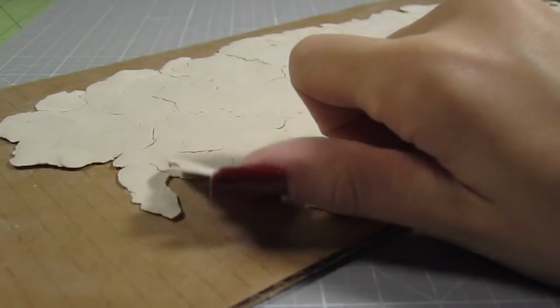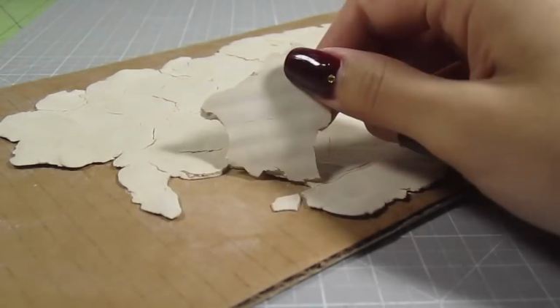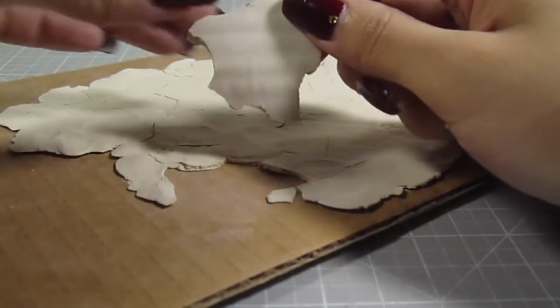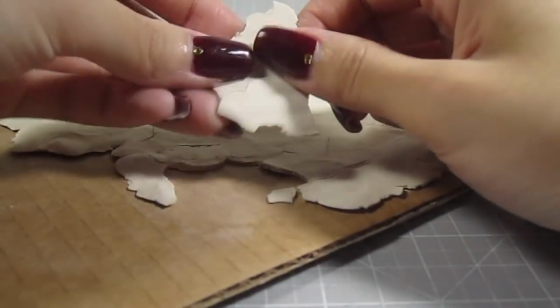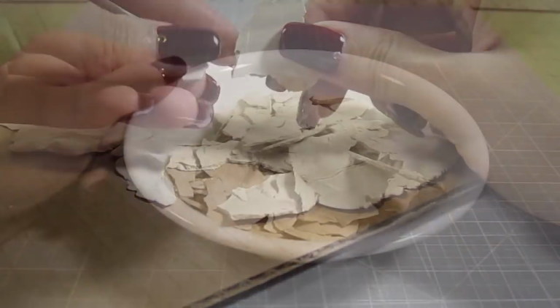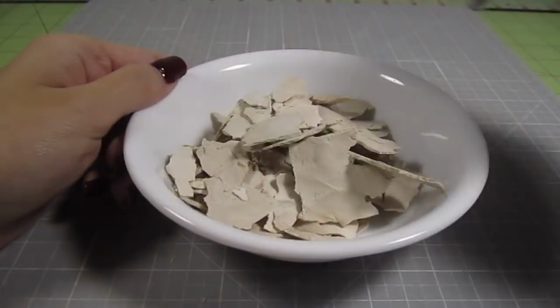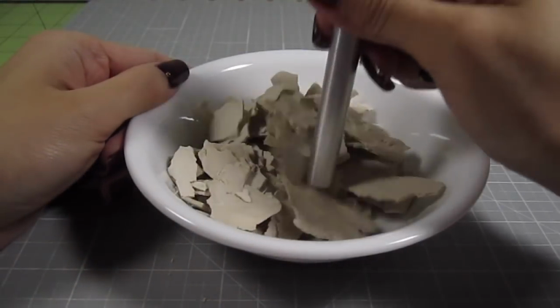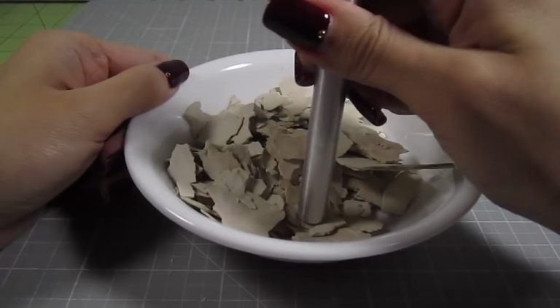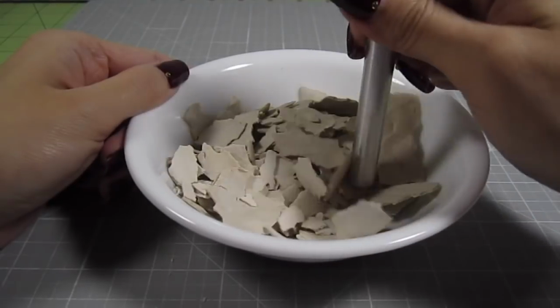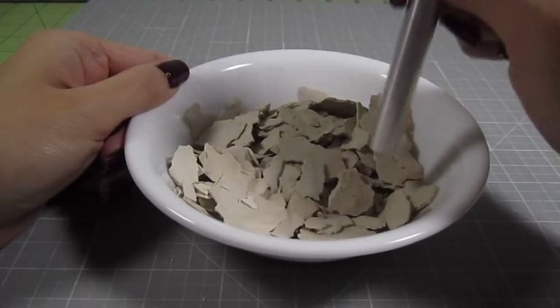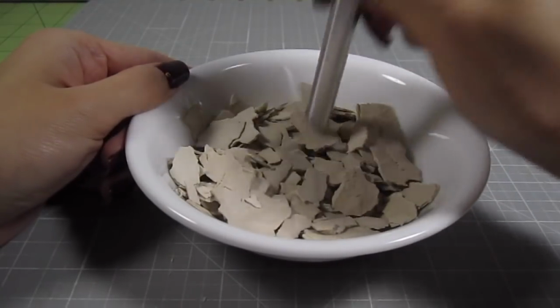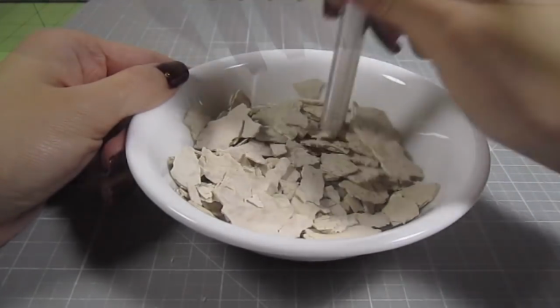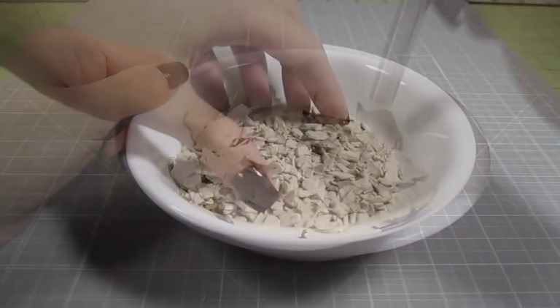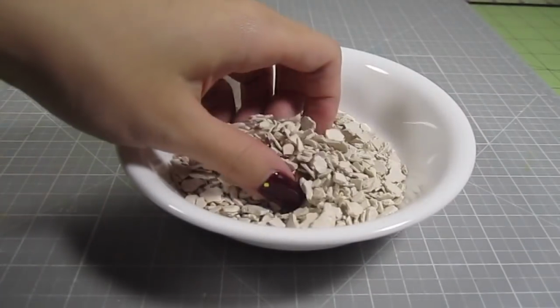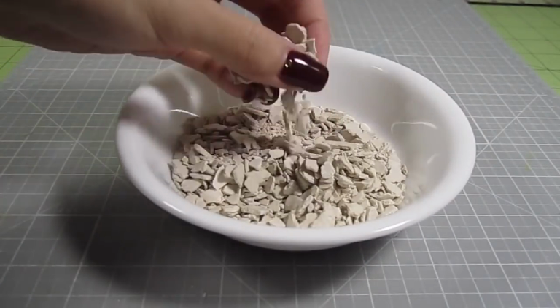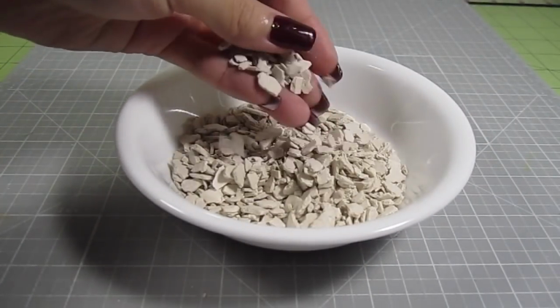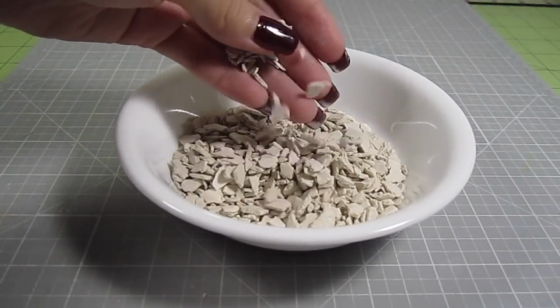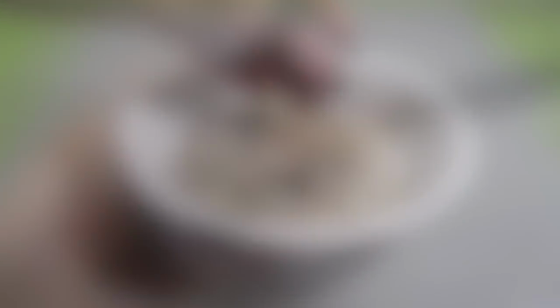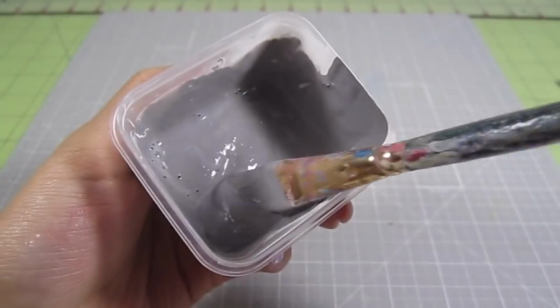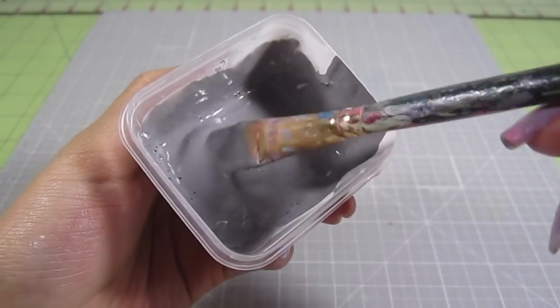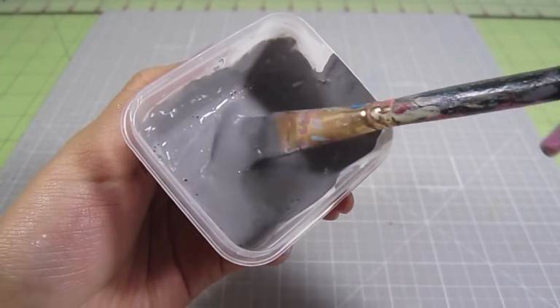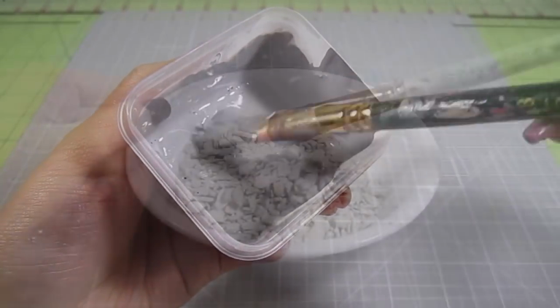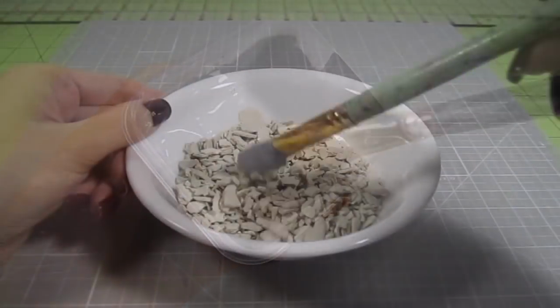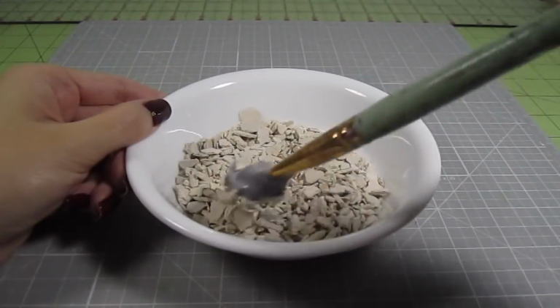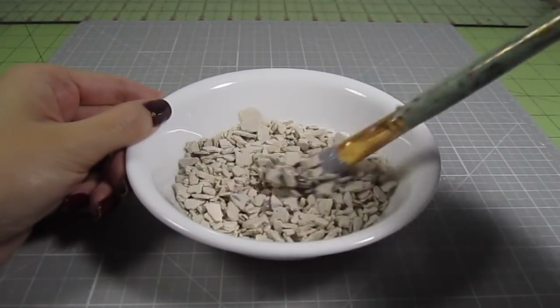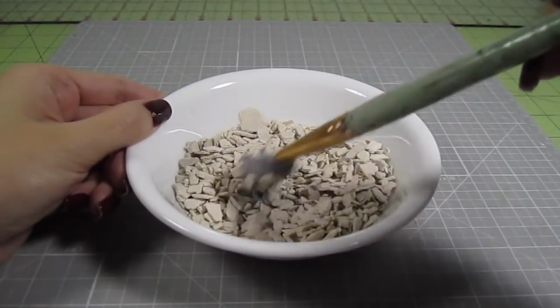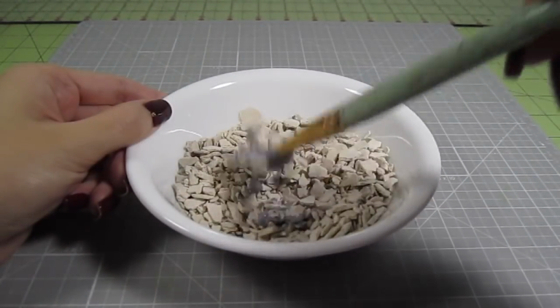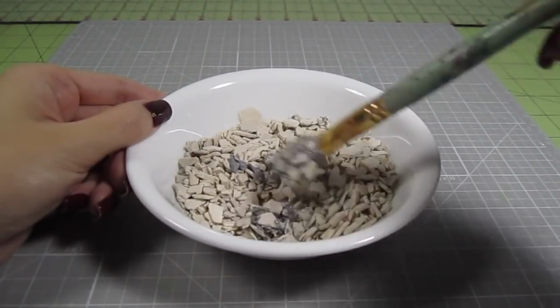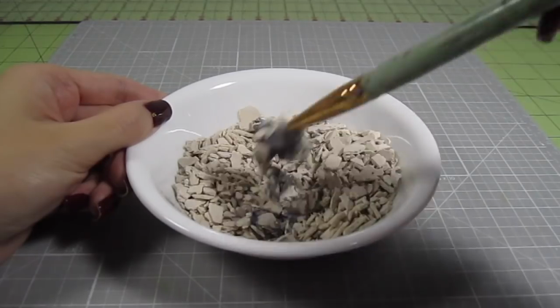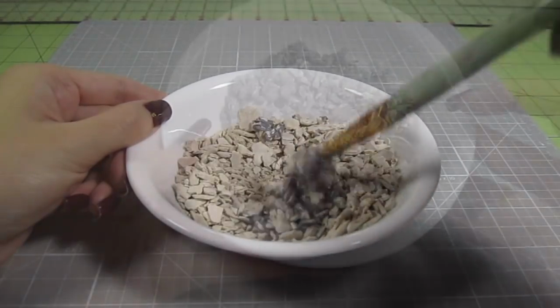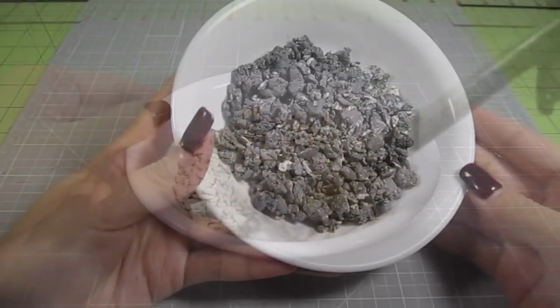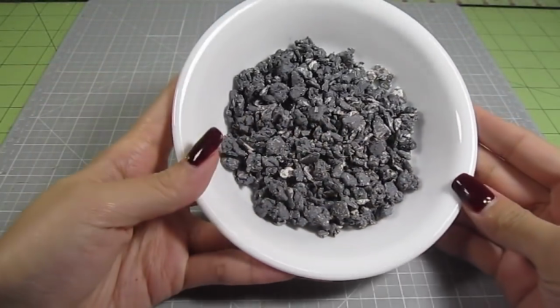Remove the clay from the cardboard and place it in a bowl. I used the back of an X-Acto knife to pound it into smaller pieces. Then lightly water down some gray acrylic paint and mix it into the clay pieces. Here's what it looks like when it's dry.